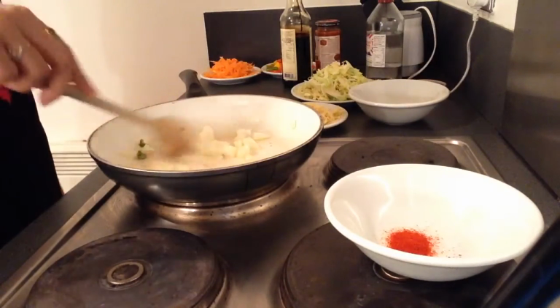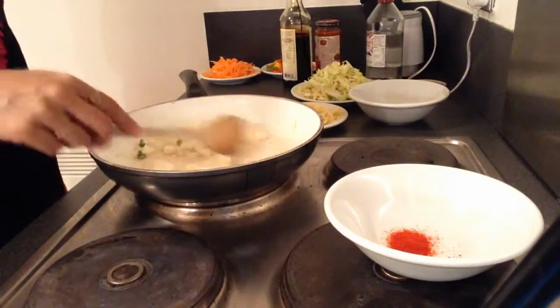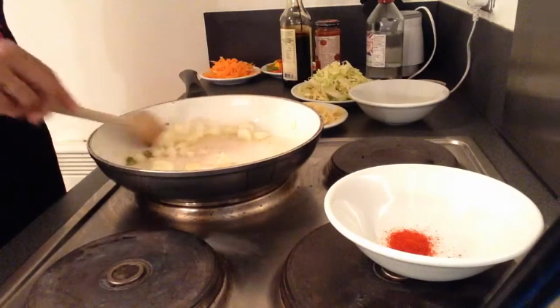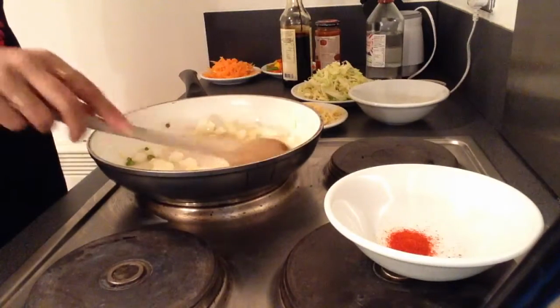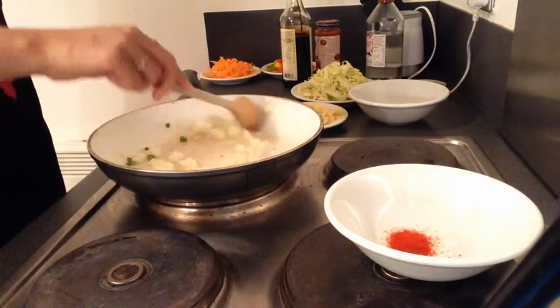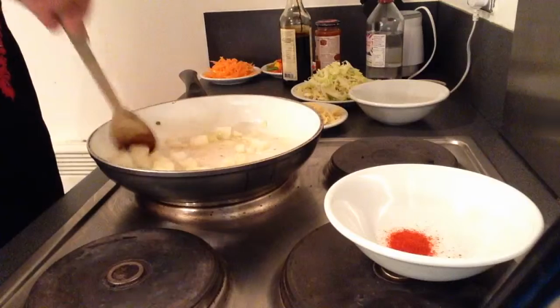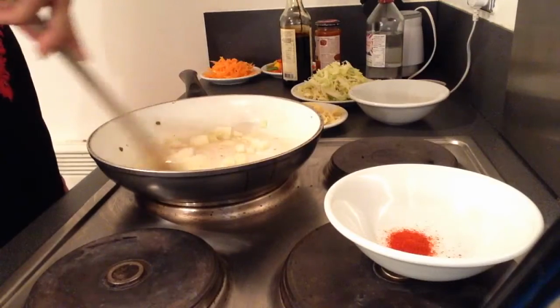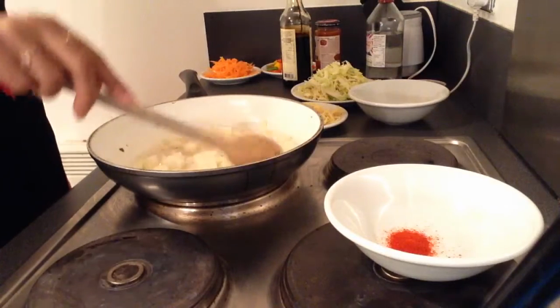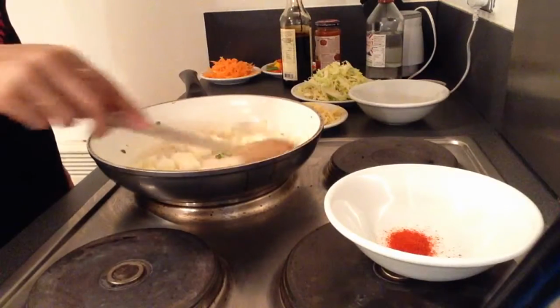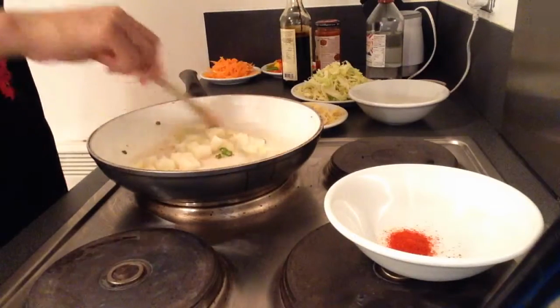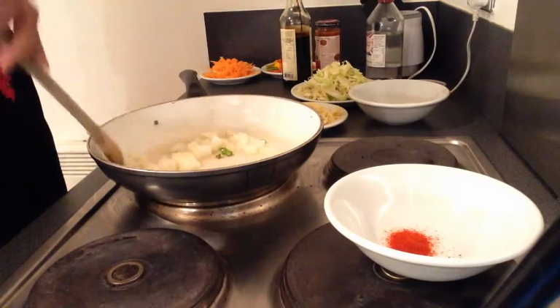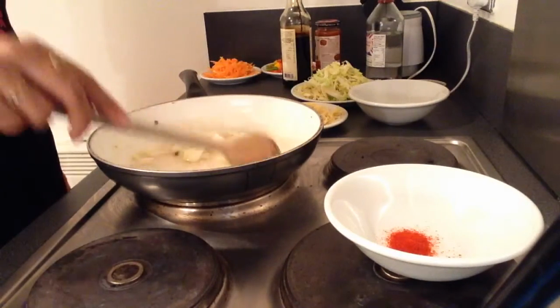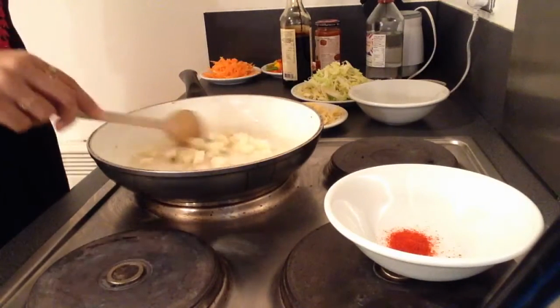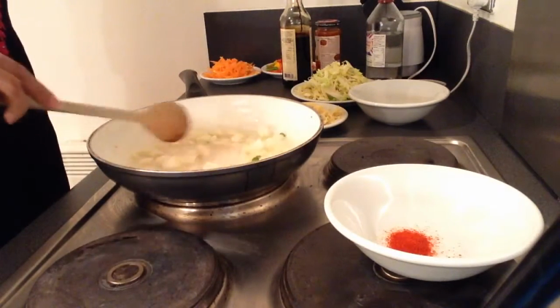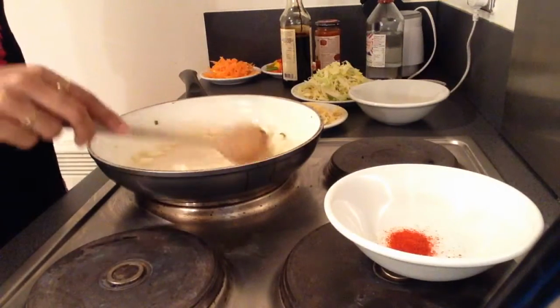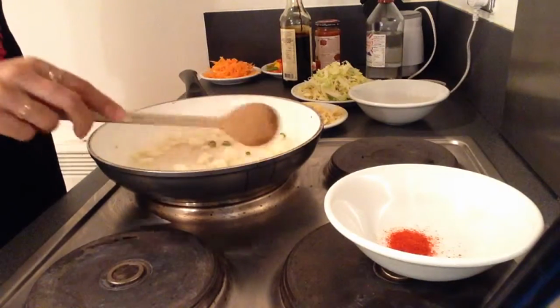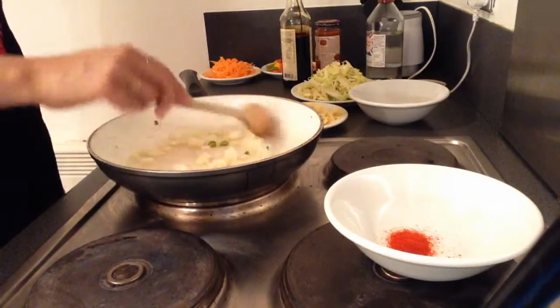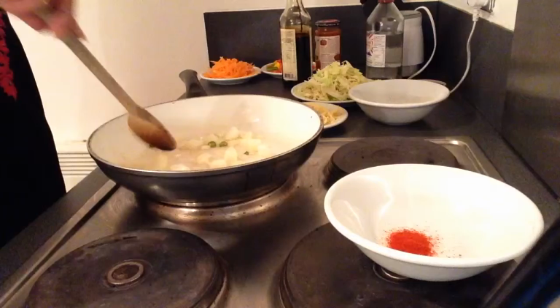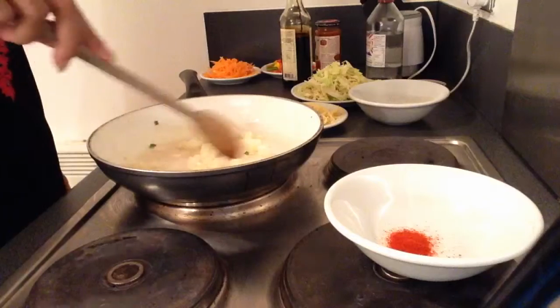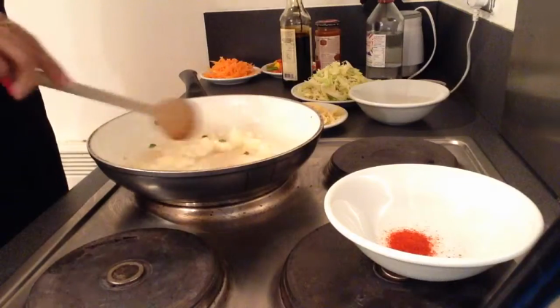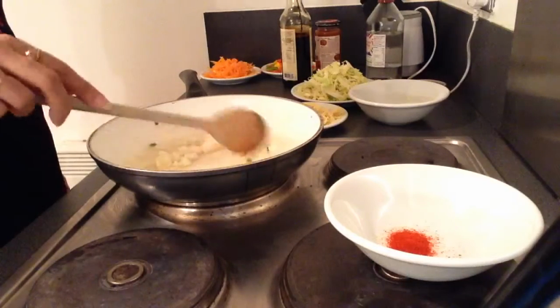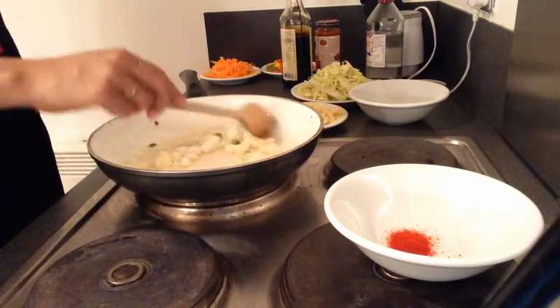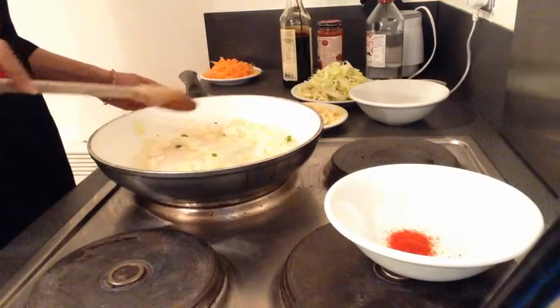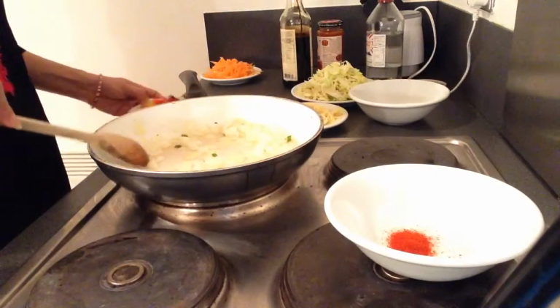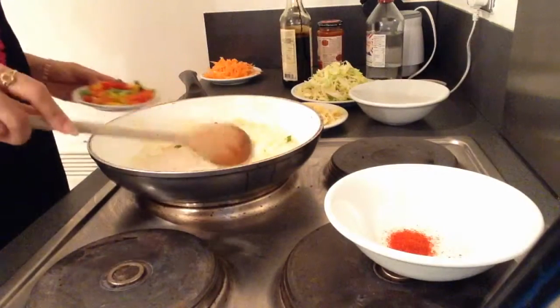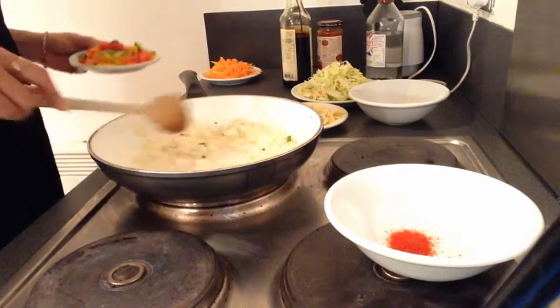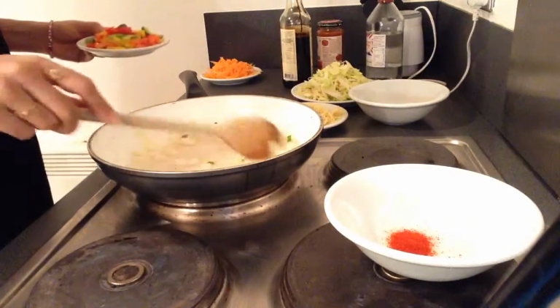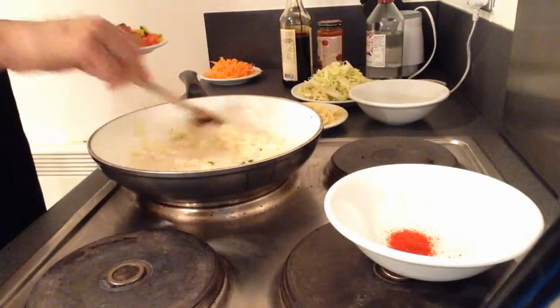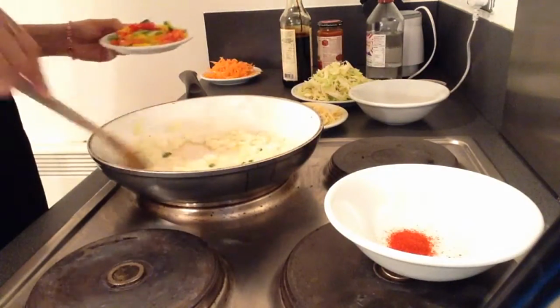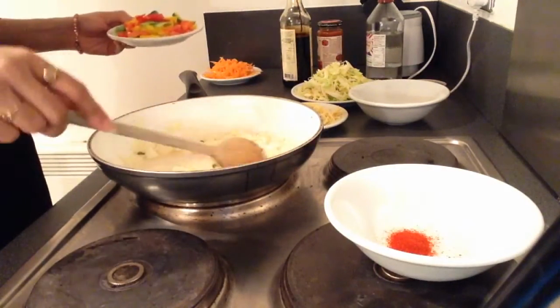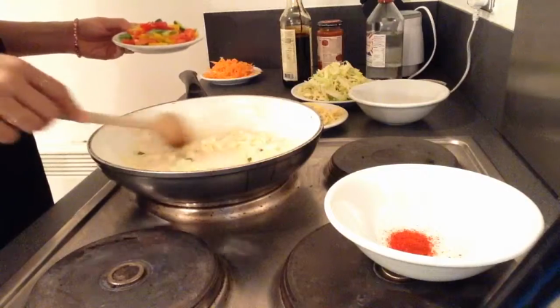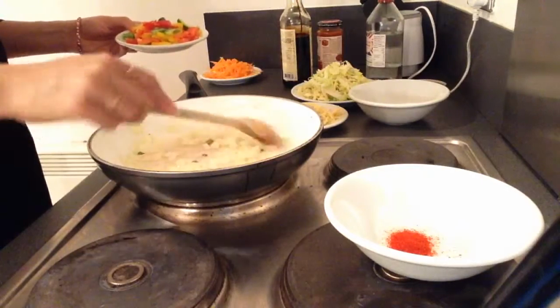The local vegetables should not be cooked for too long — the crunchiness should be there. So all the vegetables have to go in back to back, starting with the onion.